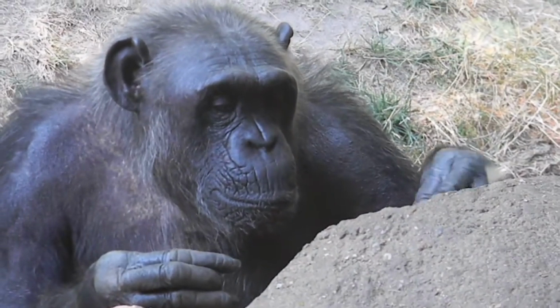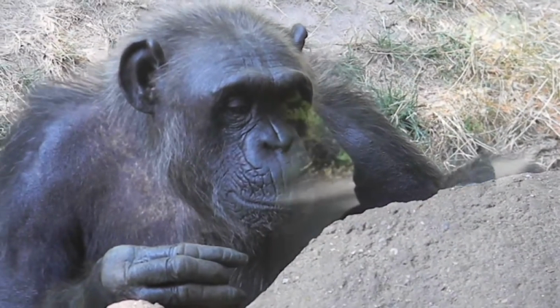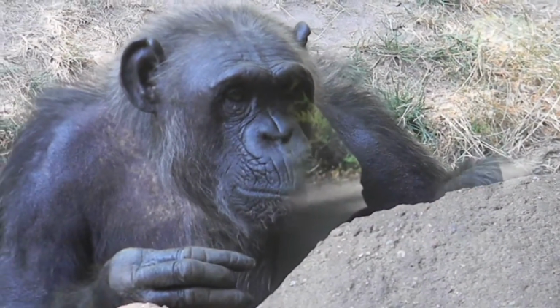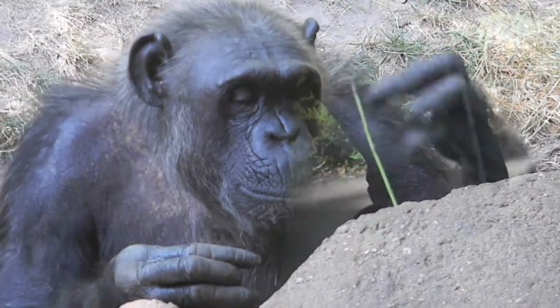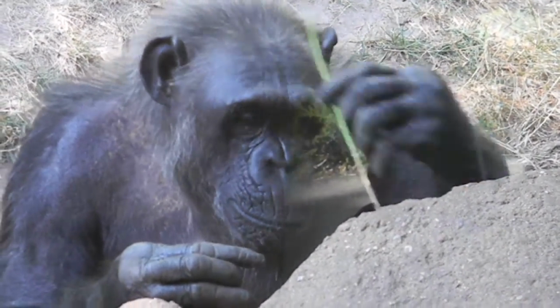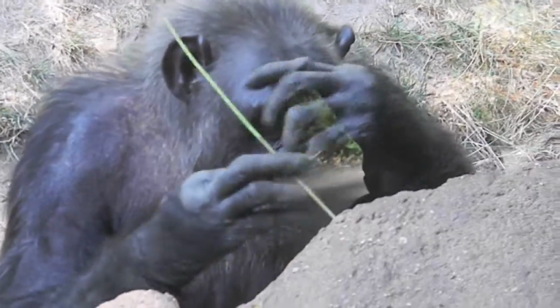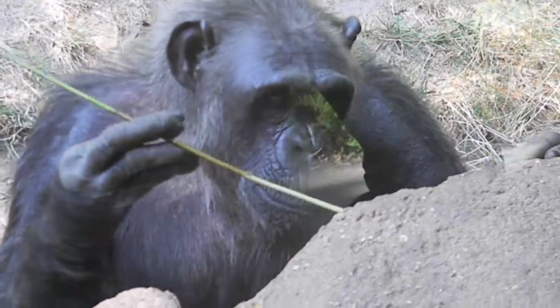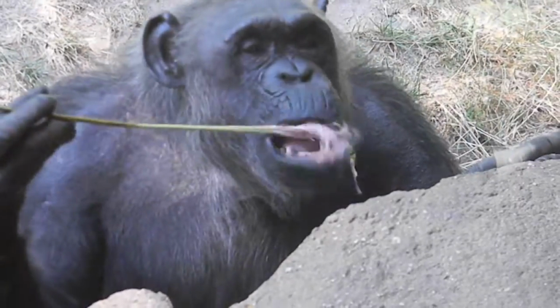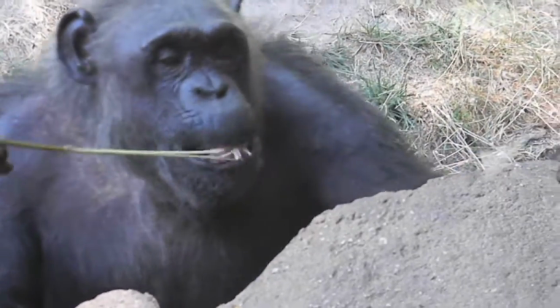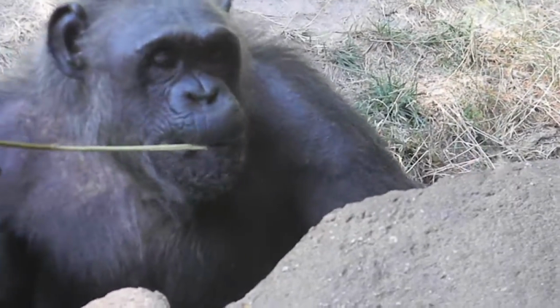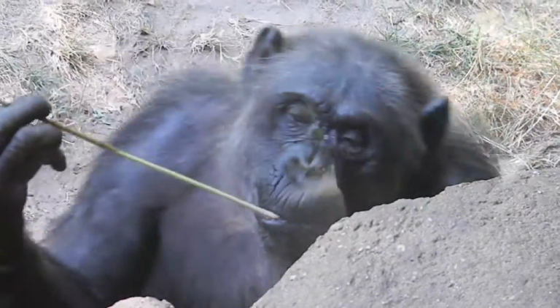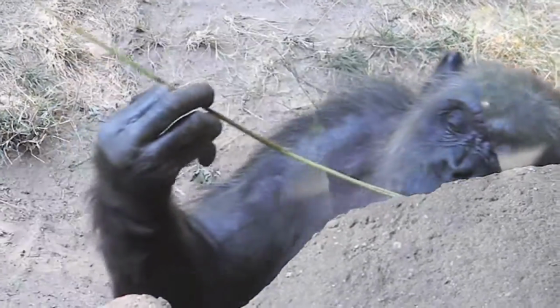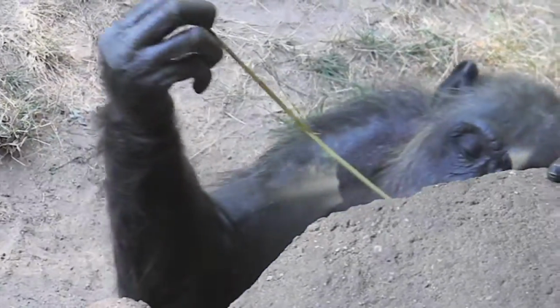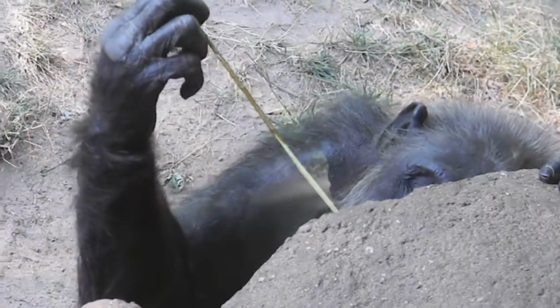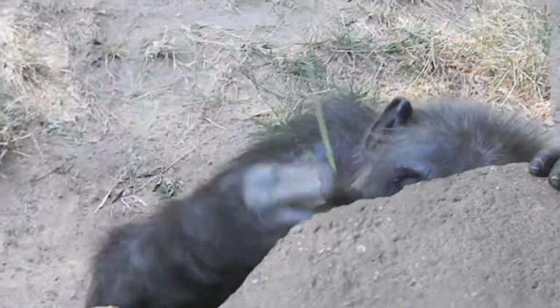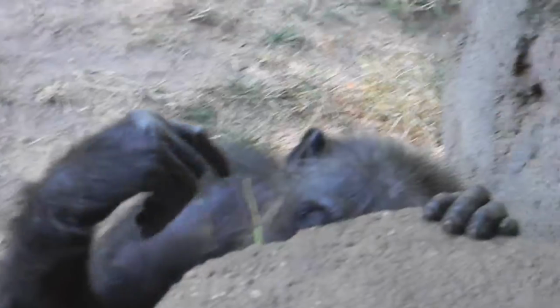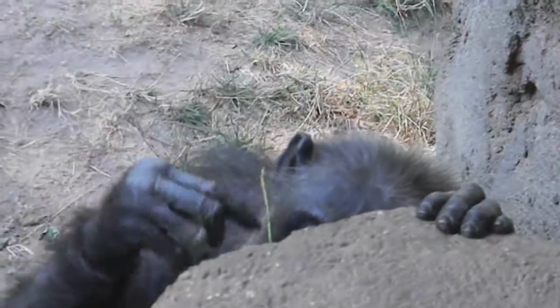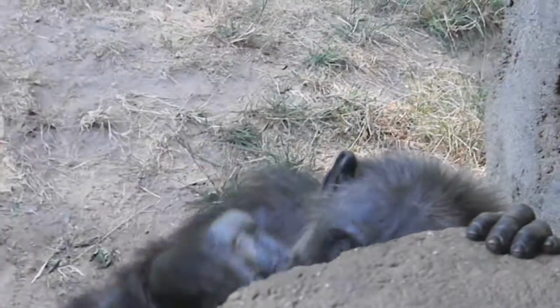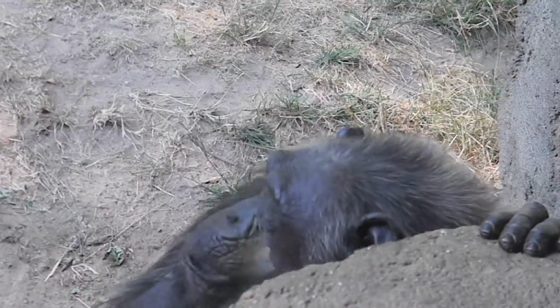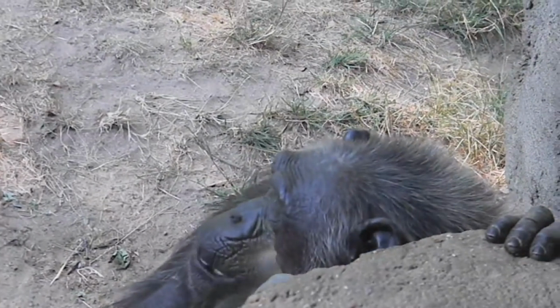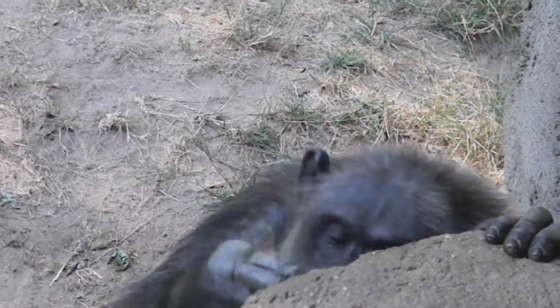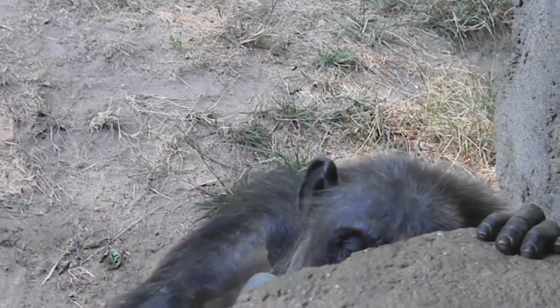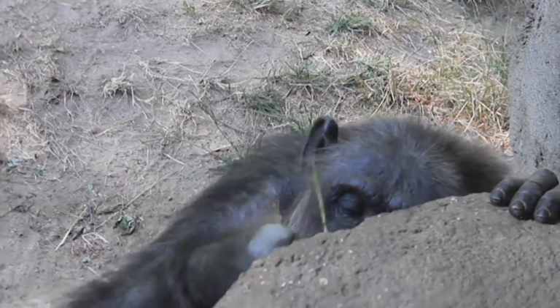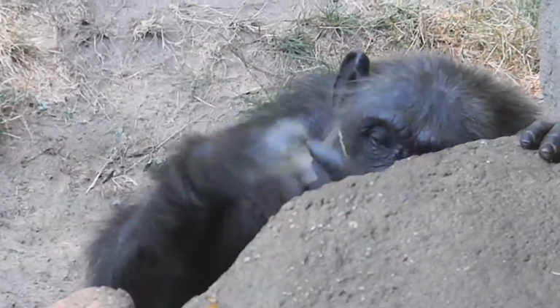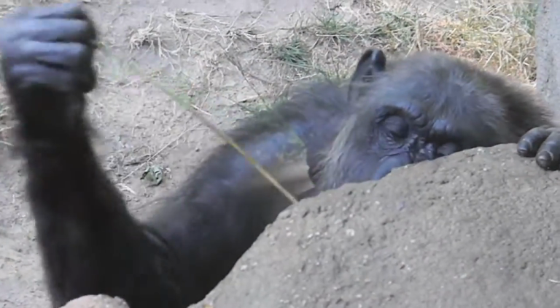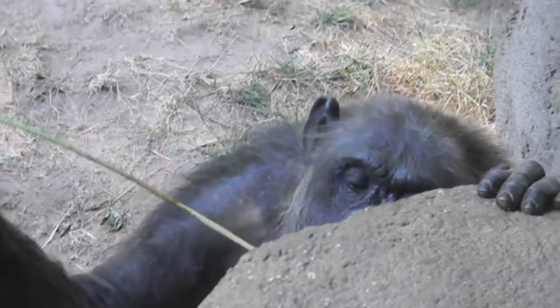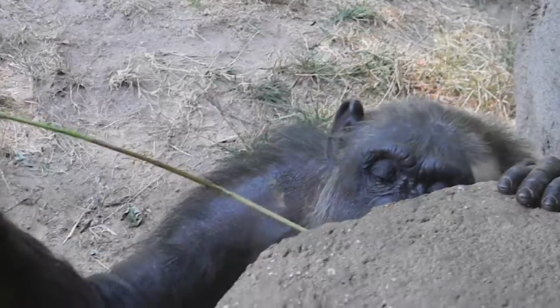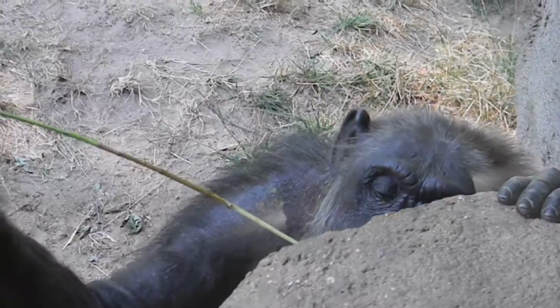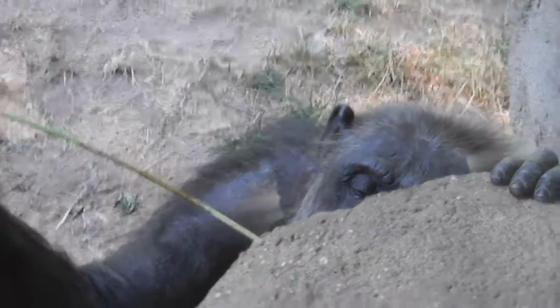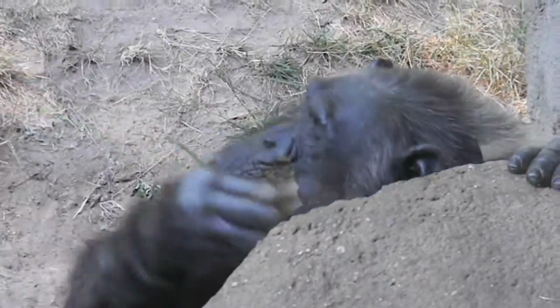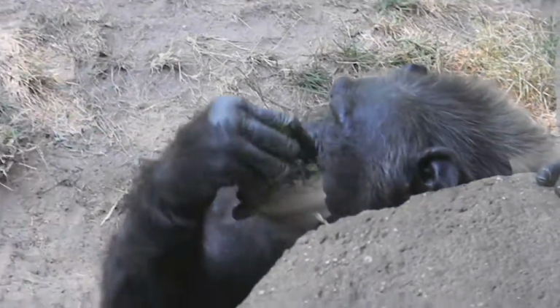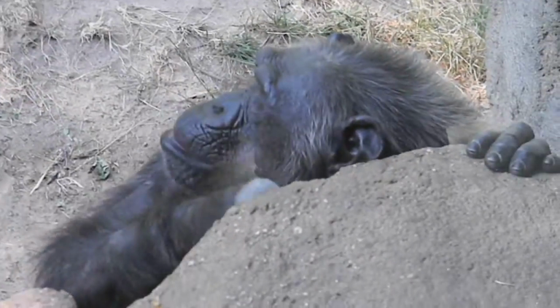They stick these sticks into these tubes, pull it out — so it's a little treat. It's similar to termite fishing, what they do out in the wild with termite mounds, so it allows them to do things that they would normally do out in the wild.